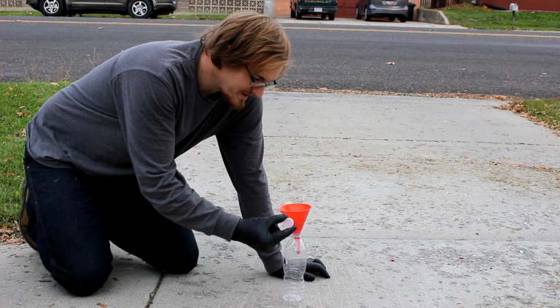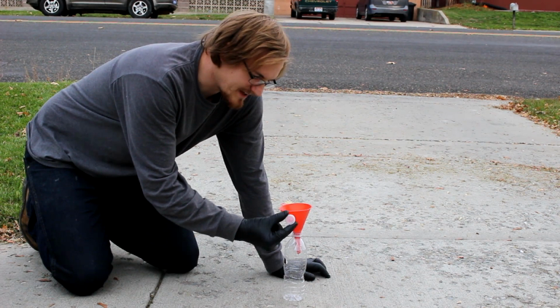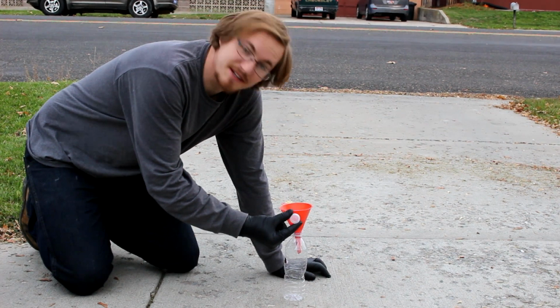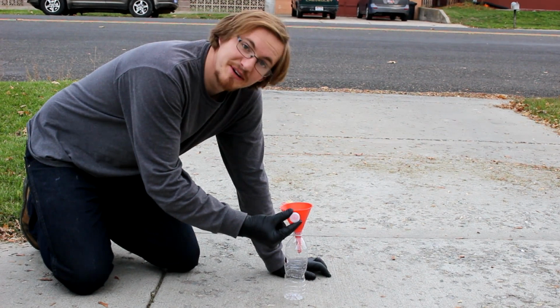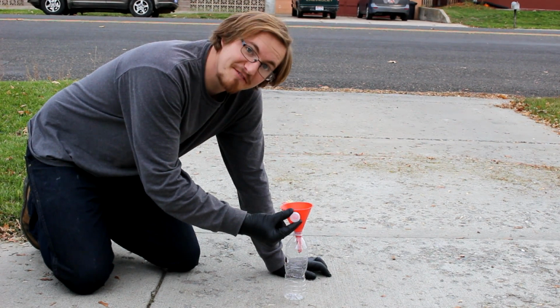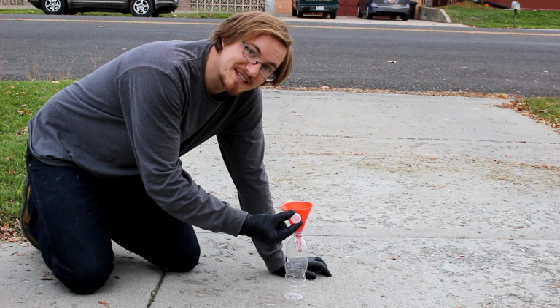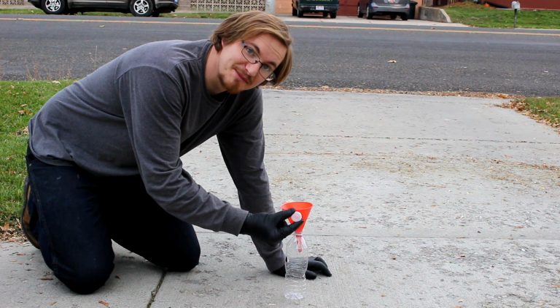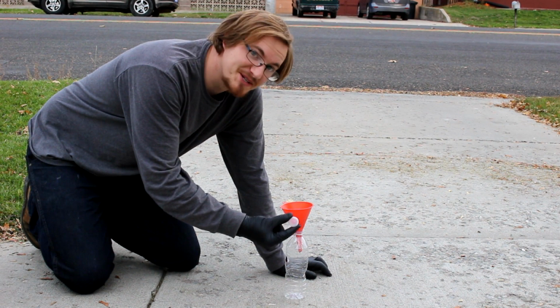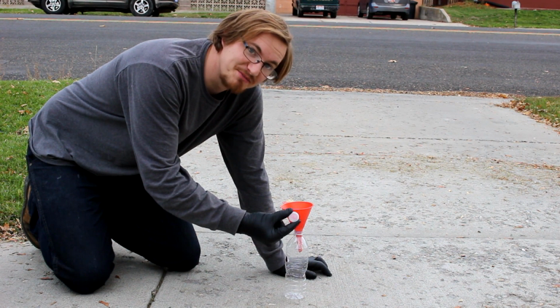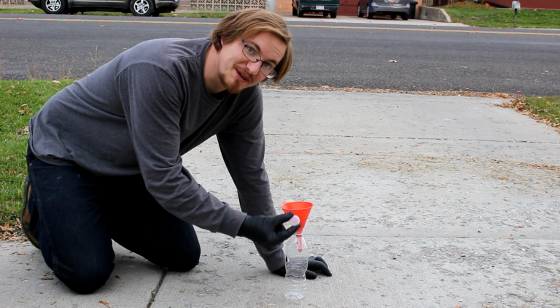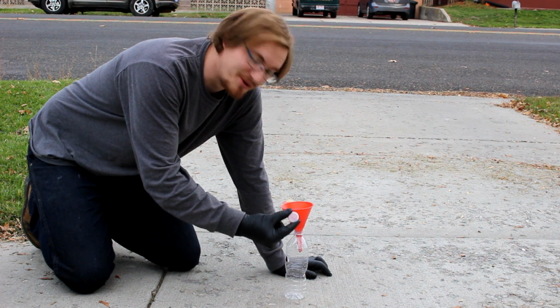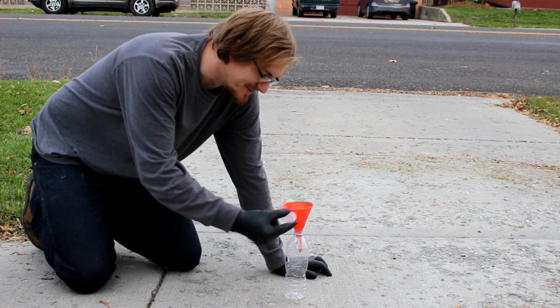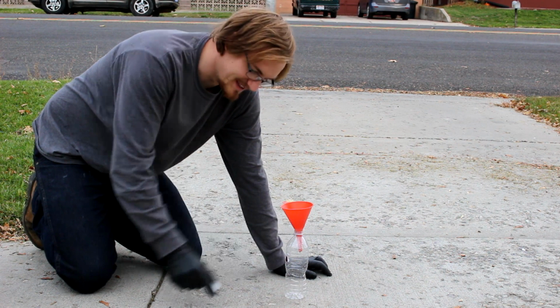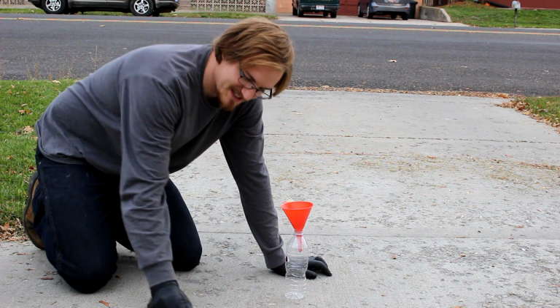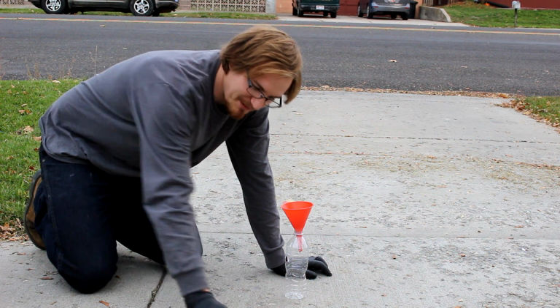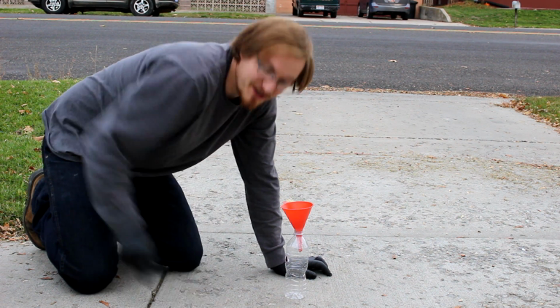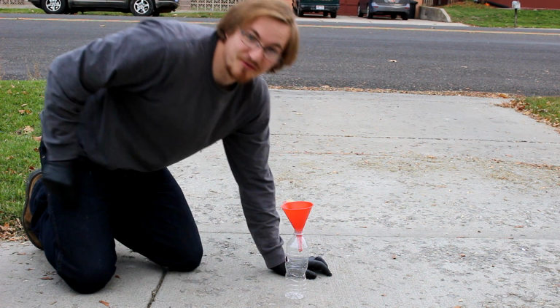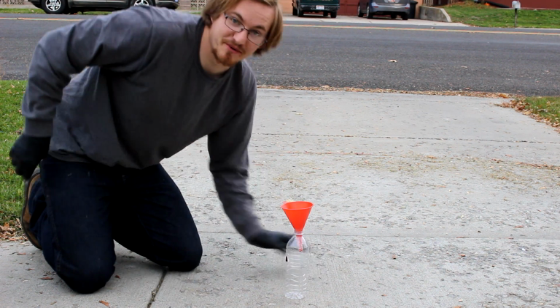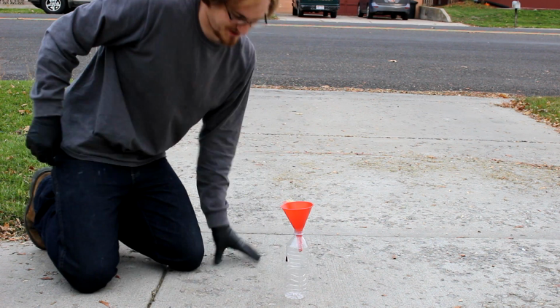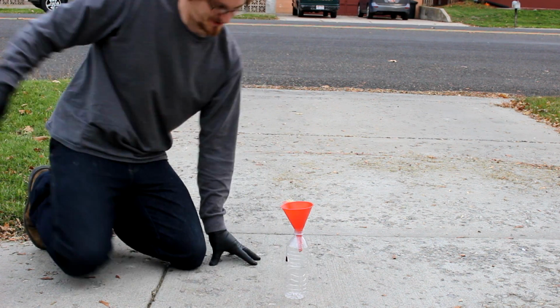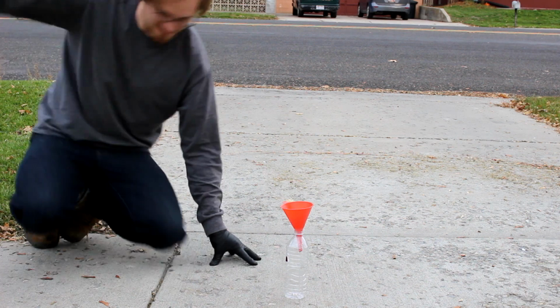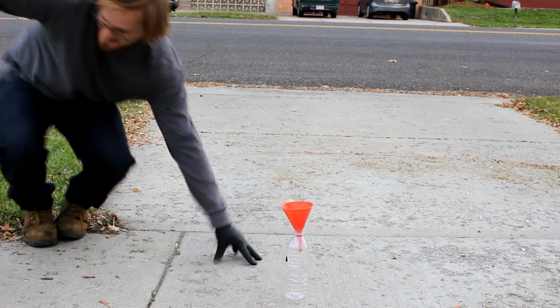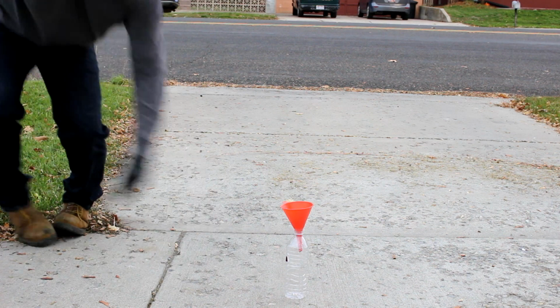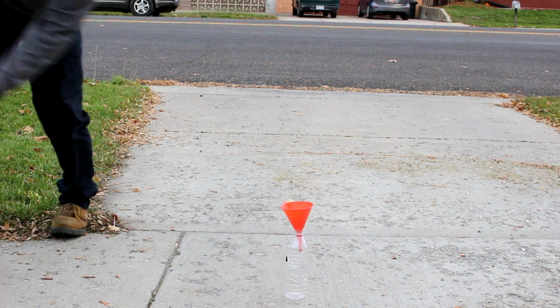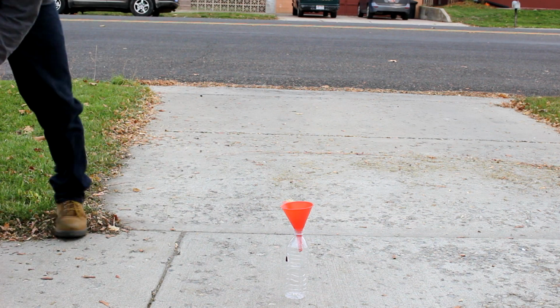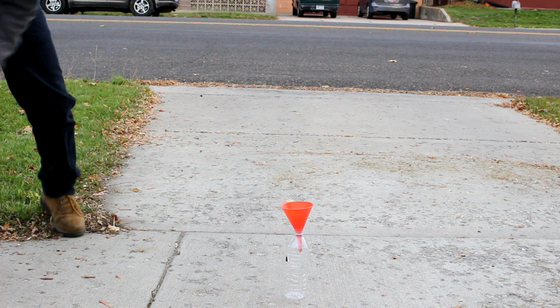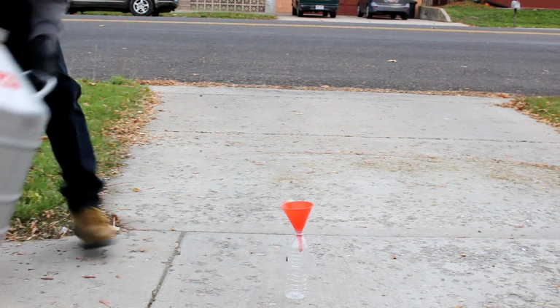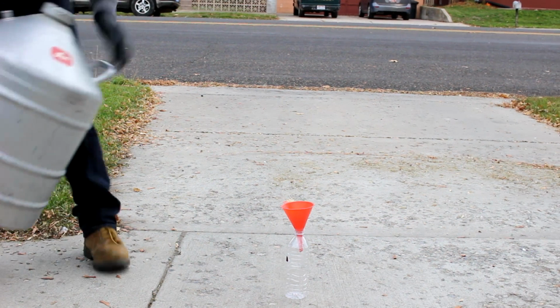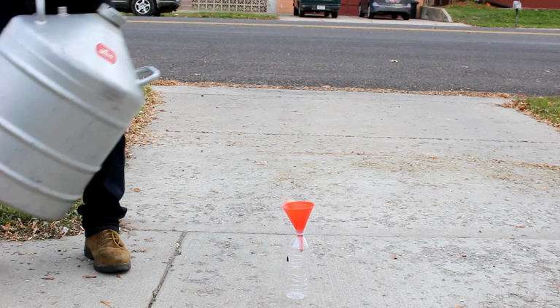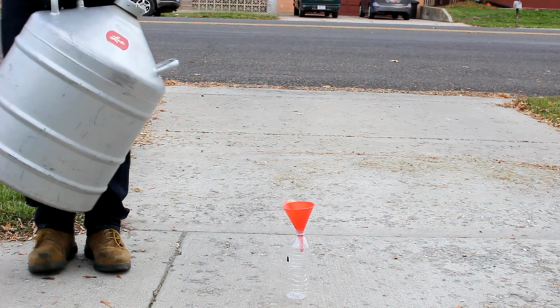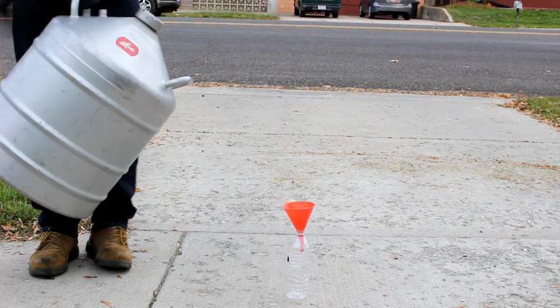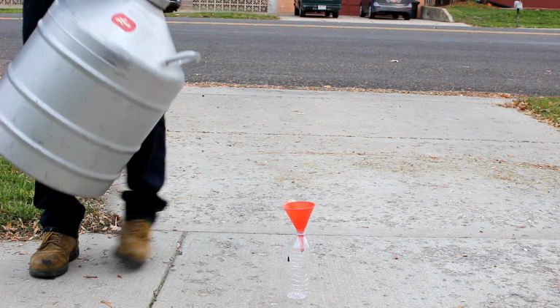Okay, so I've decided to punch a little bit bigger hole in the lid this time. Hopefully it won't explode. Sound good?